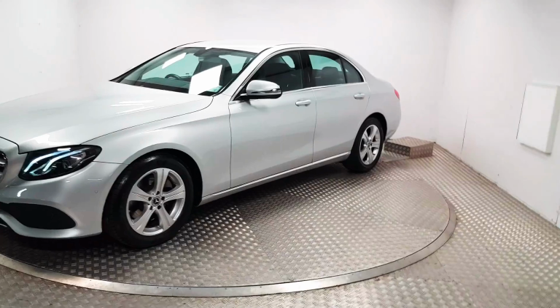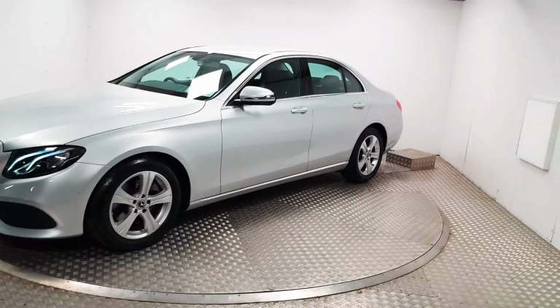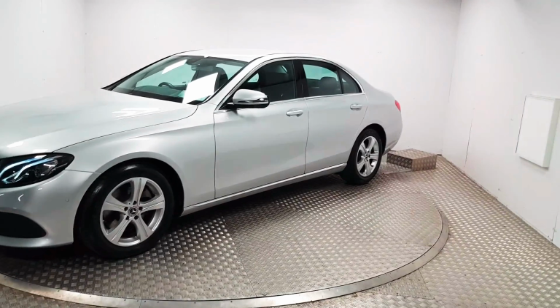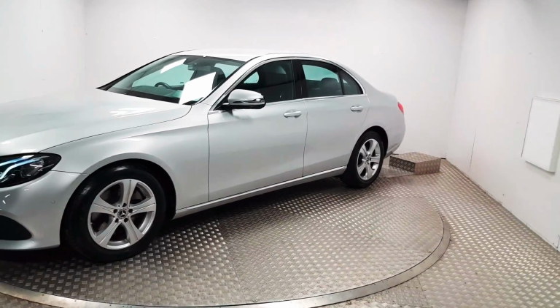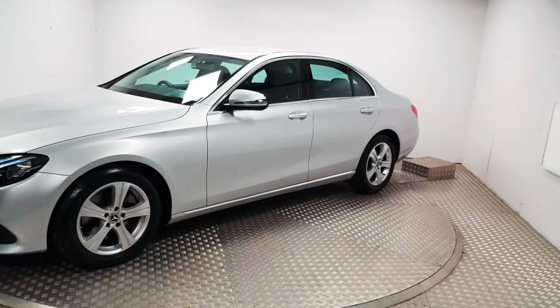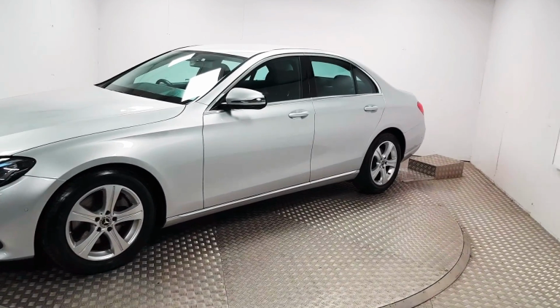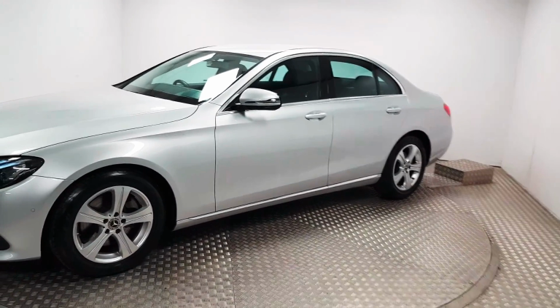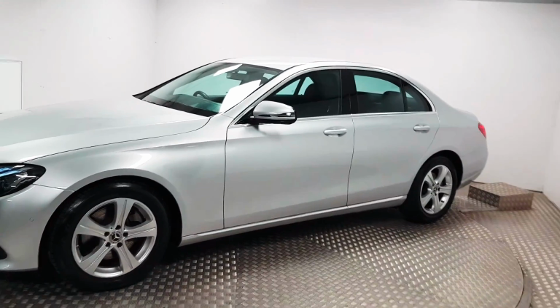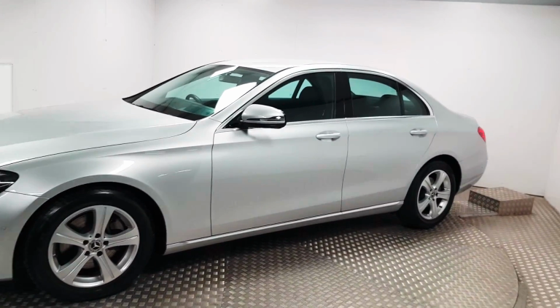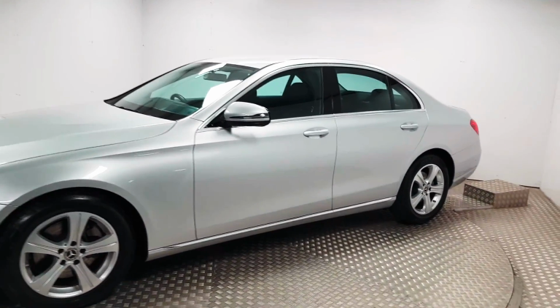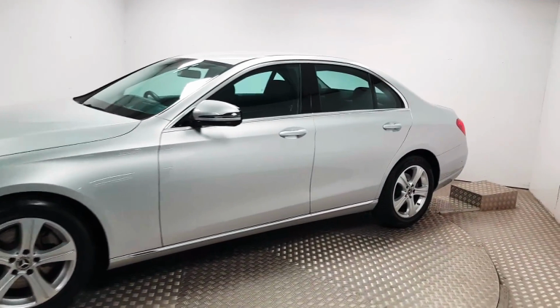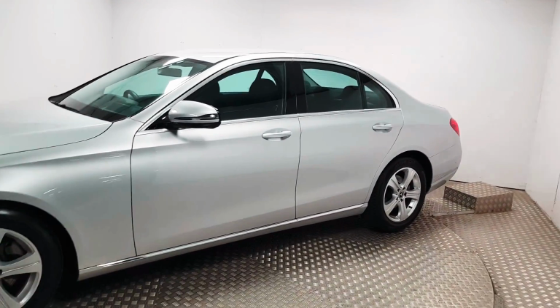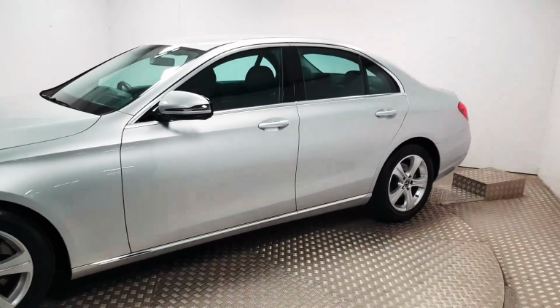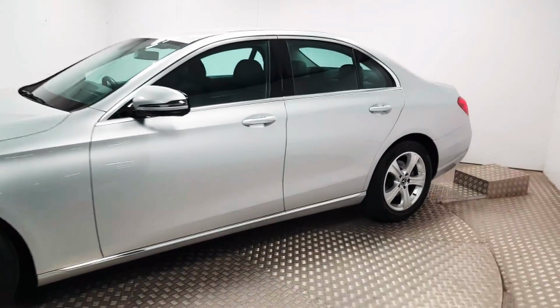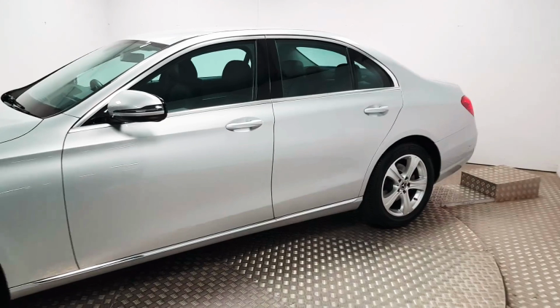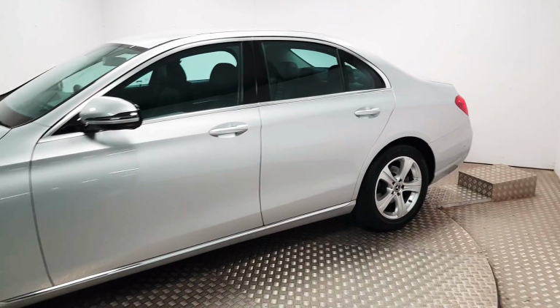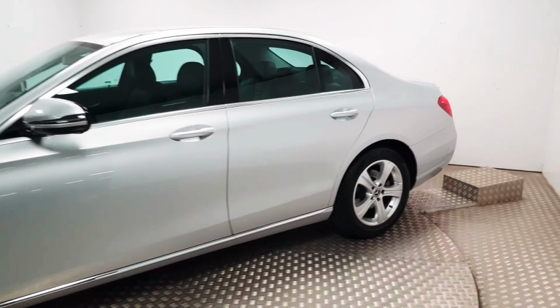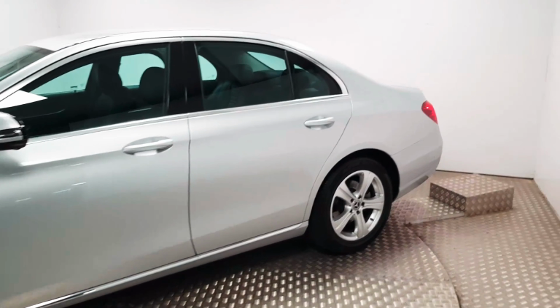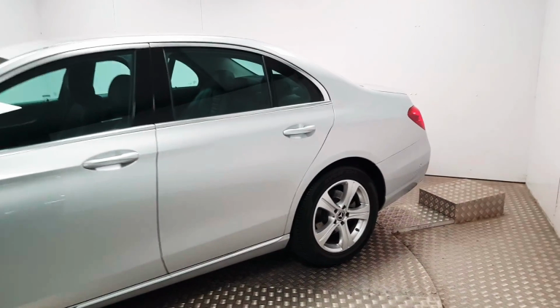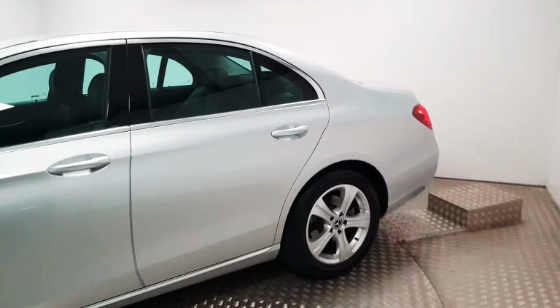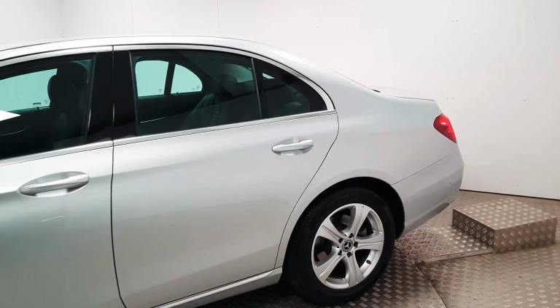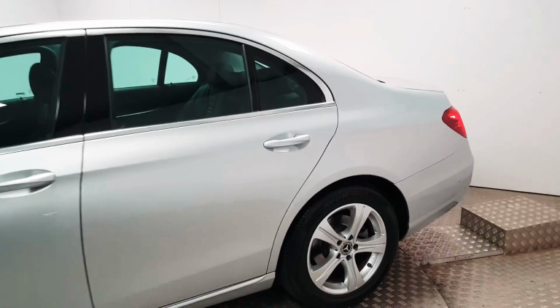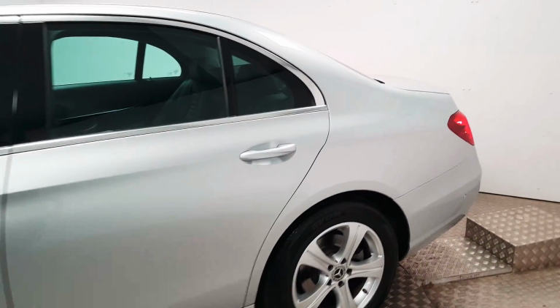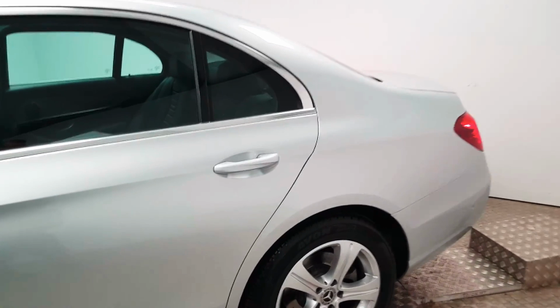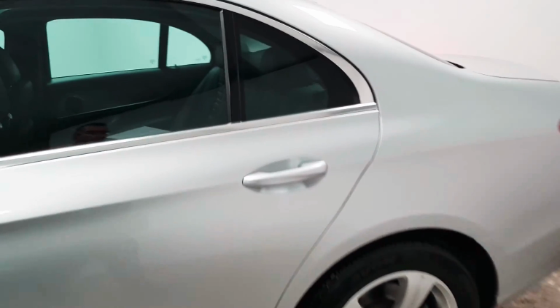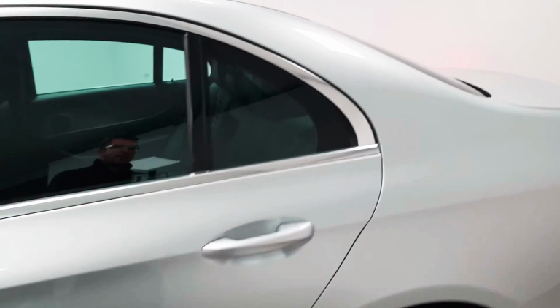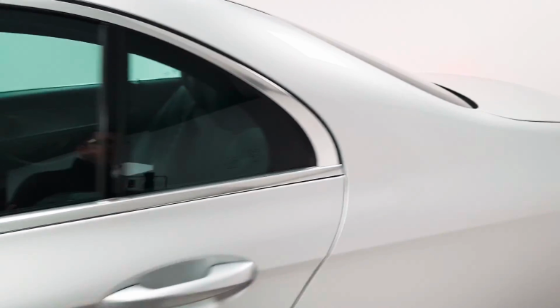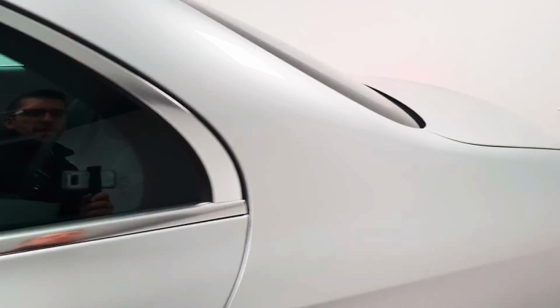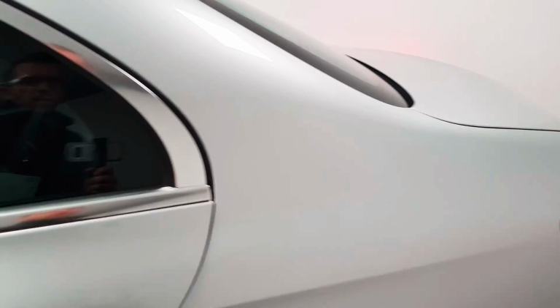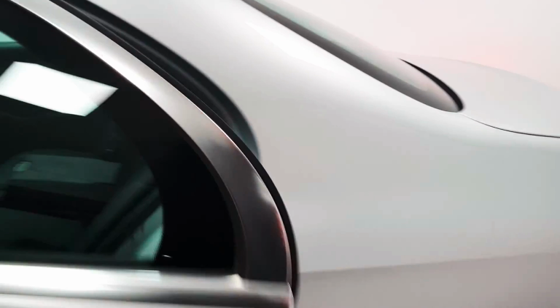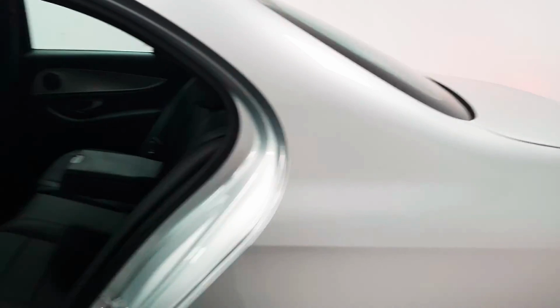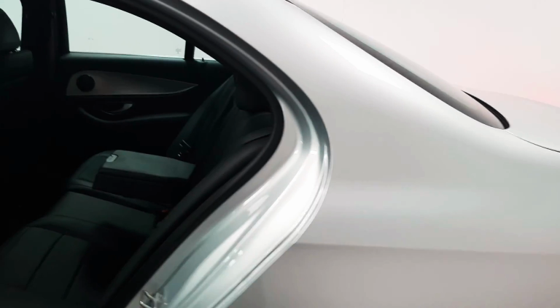At the front you have LED headlights, front parking sensors, and 17 inch alloy wheels. The car itself is finished in Iridium silver metallic and there is a full black leather interior.